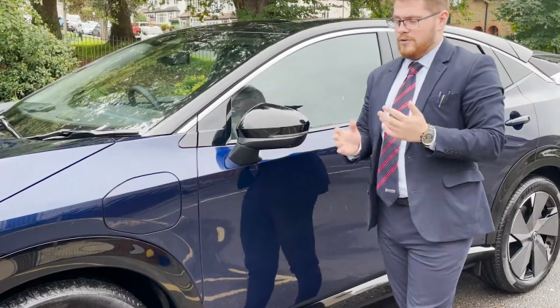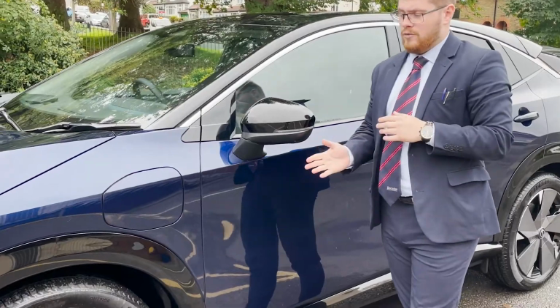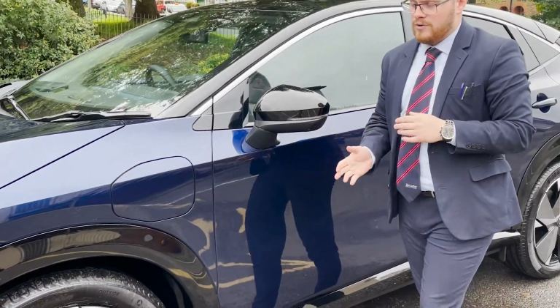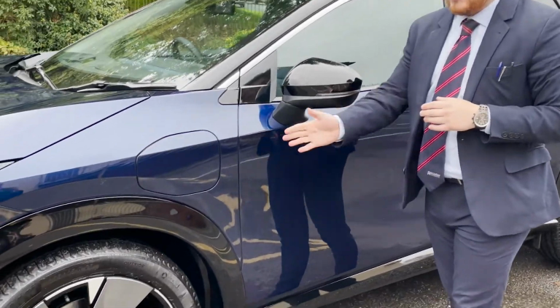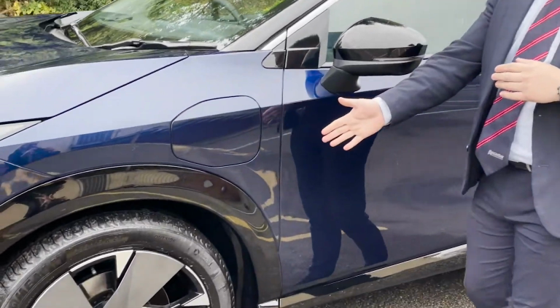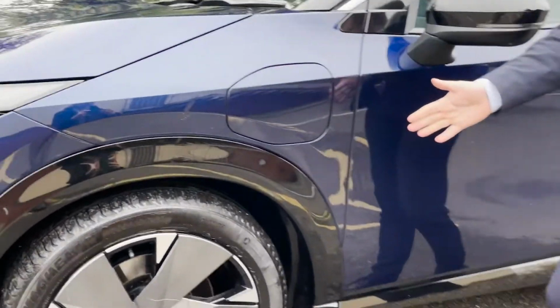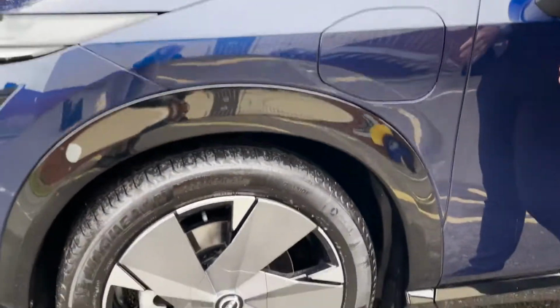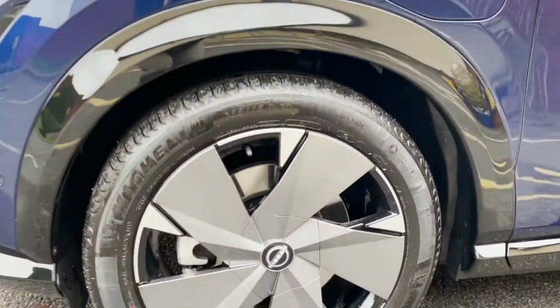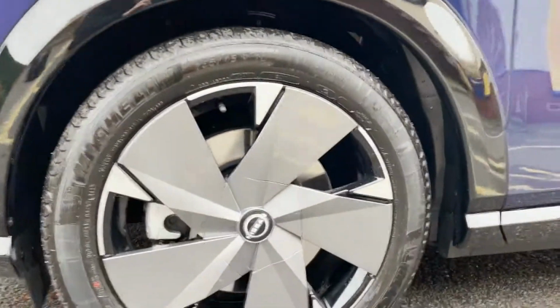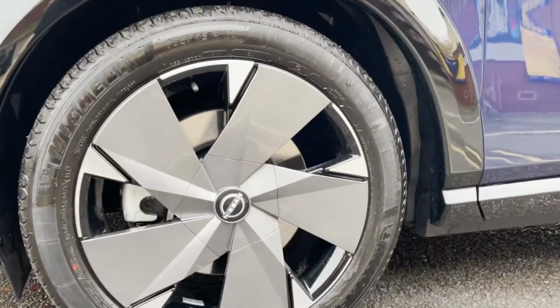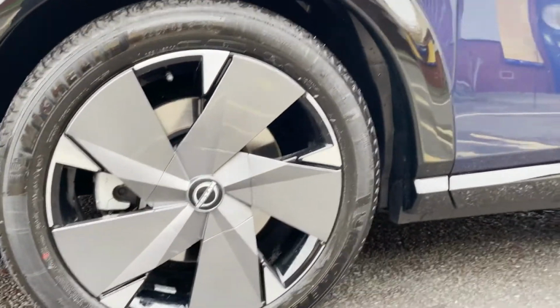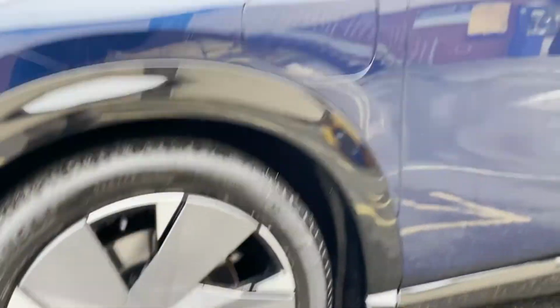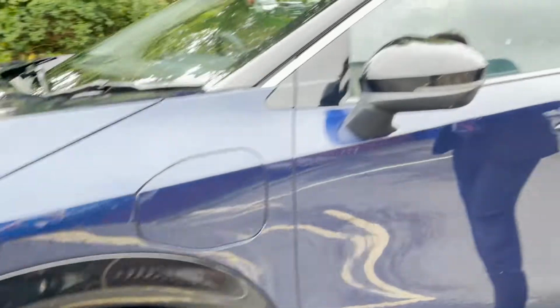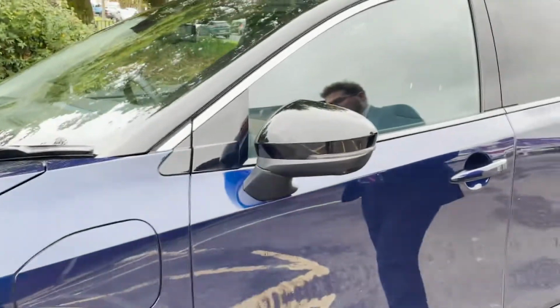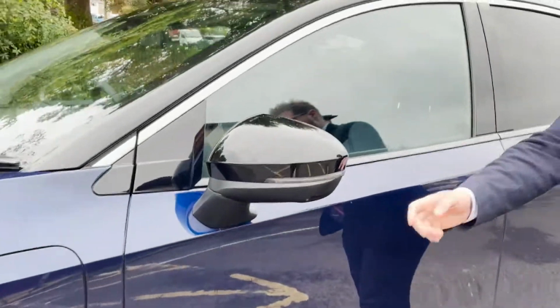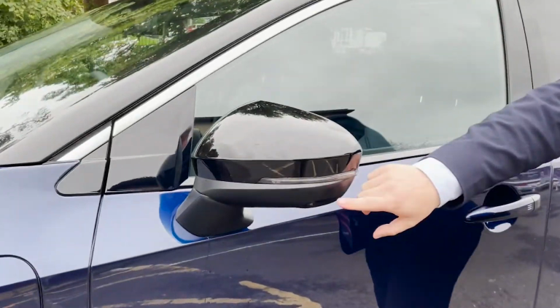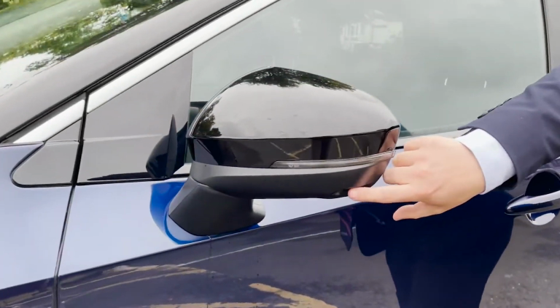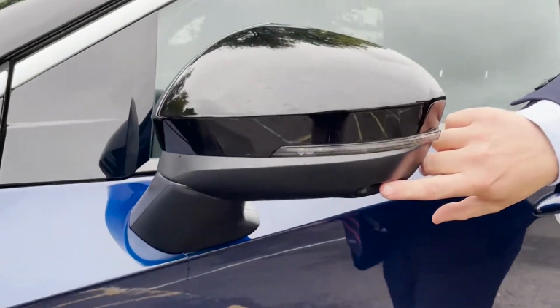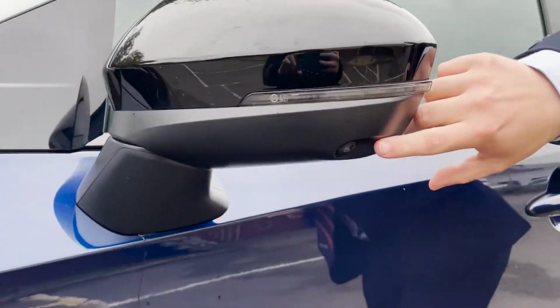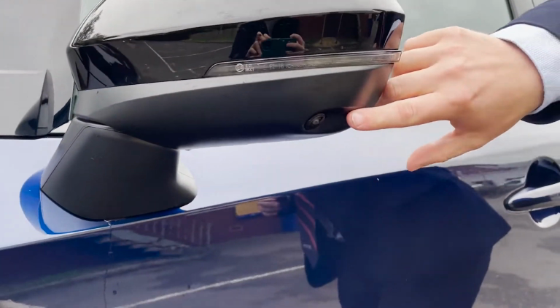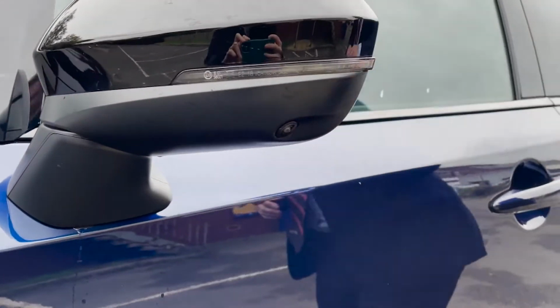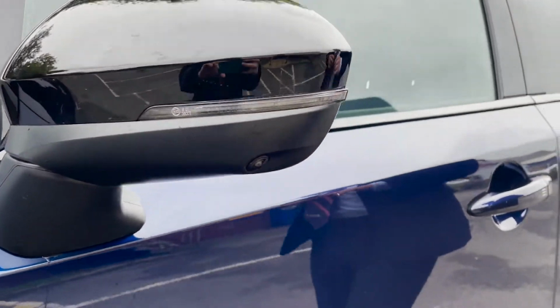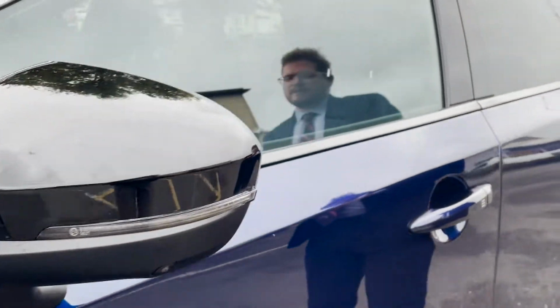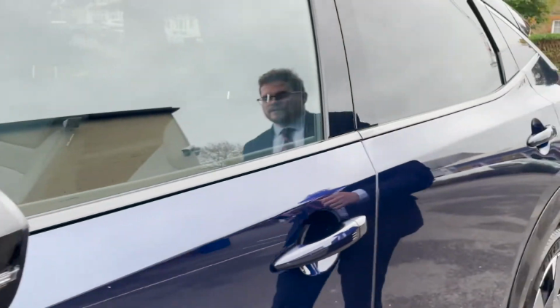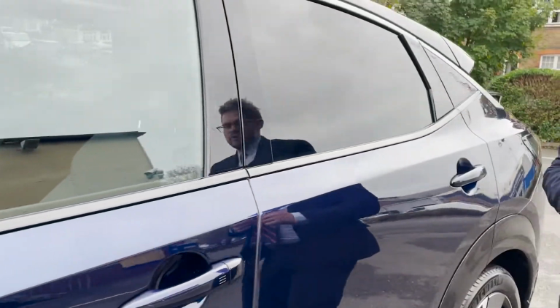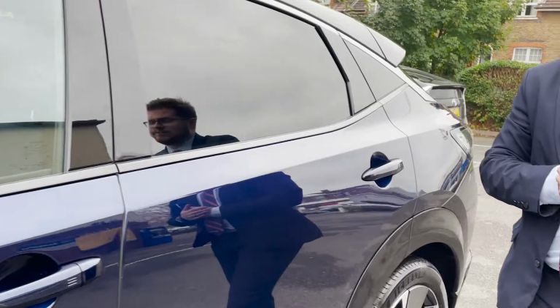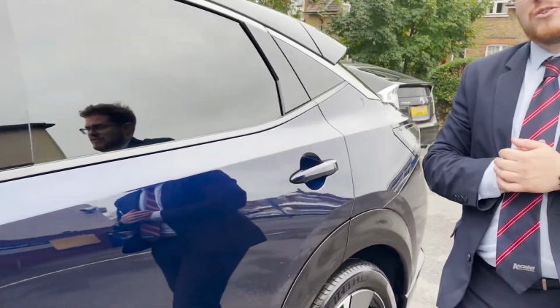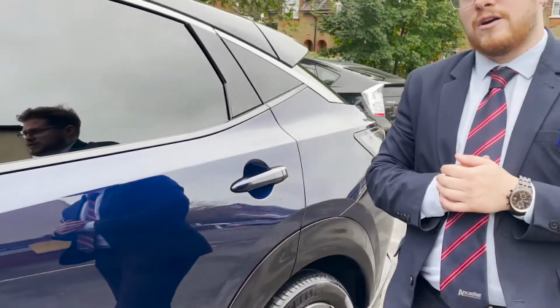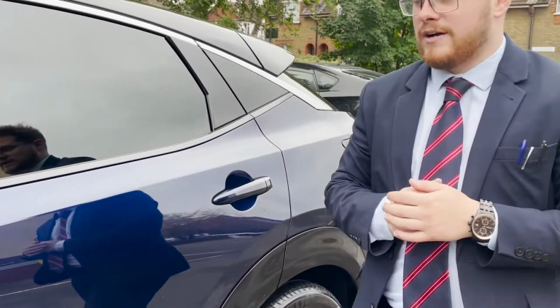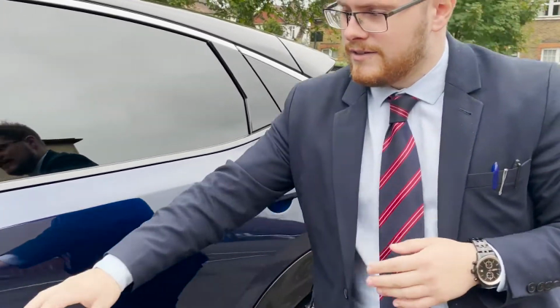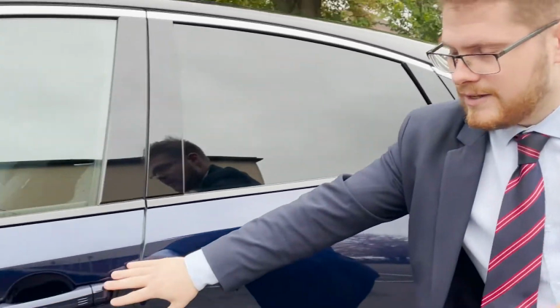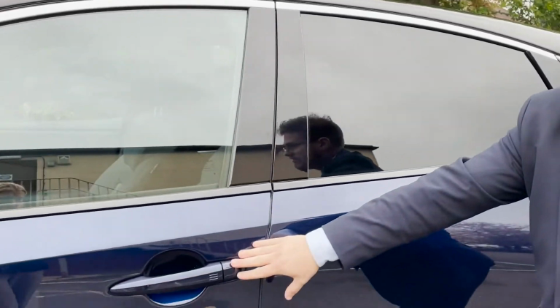On the Evolve as well, you can get 20-inch alloy aerodynamic wheels. You can also get 360-view cameras as well. And then you also get, on both passenger and driver's side, keyless entry.